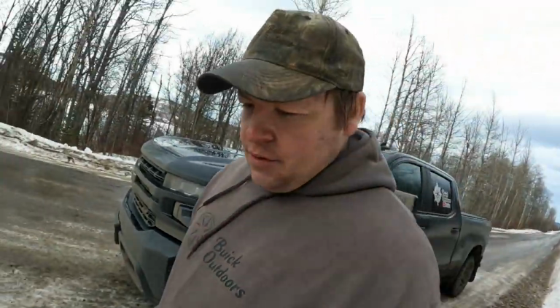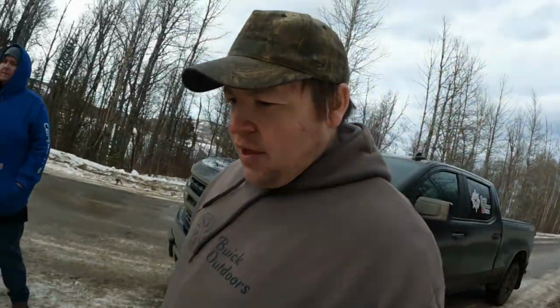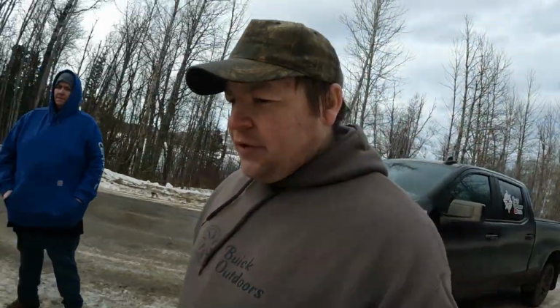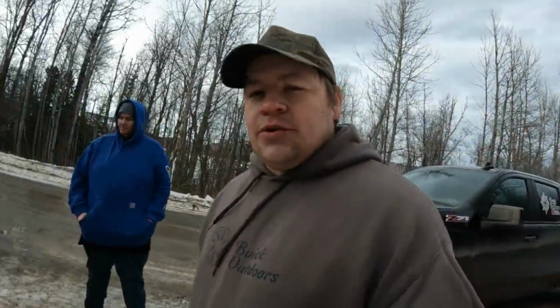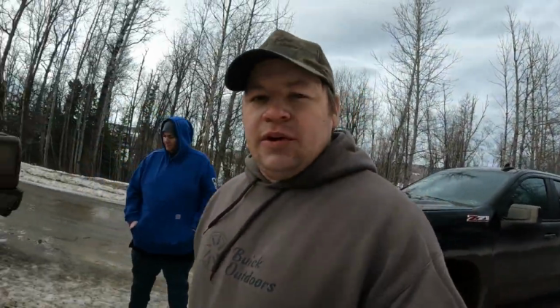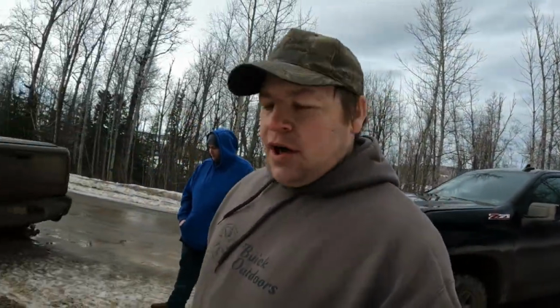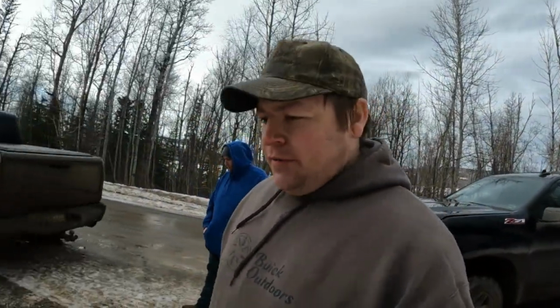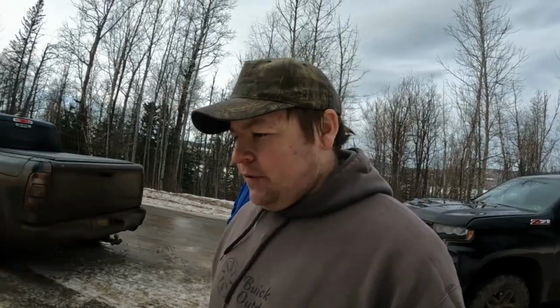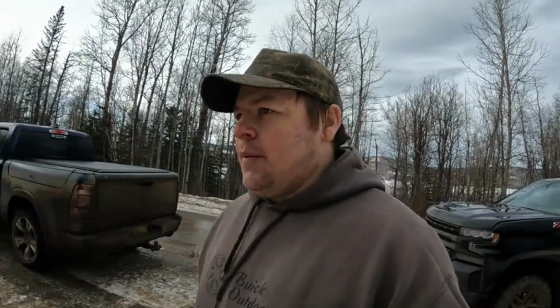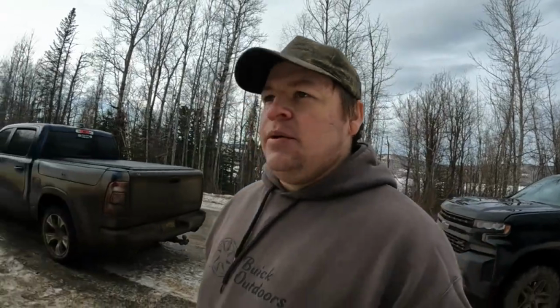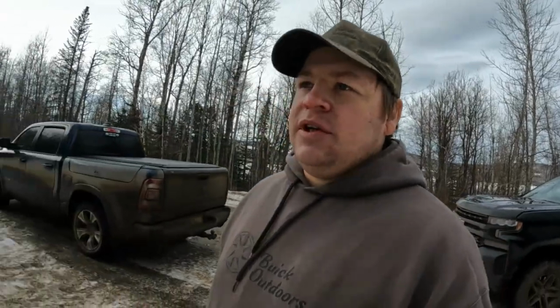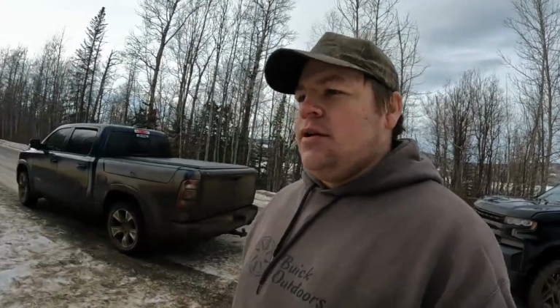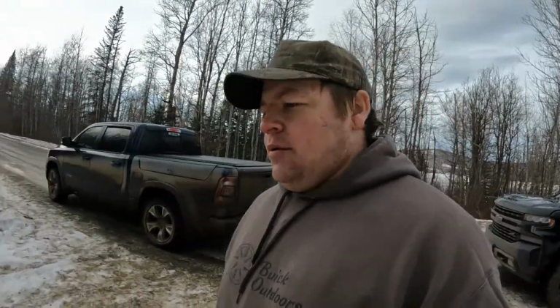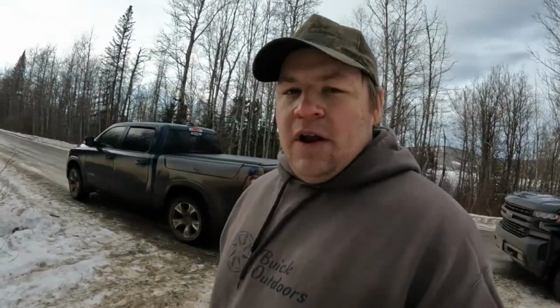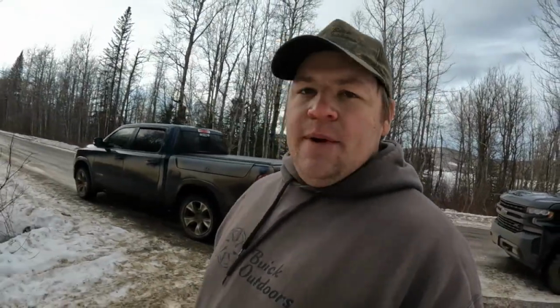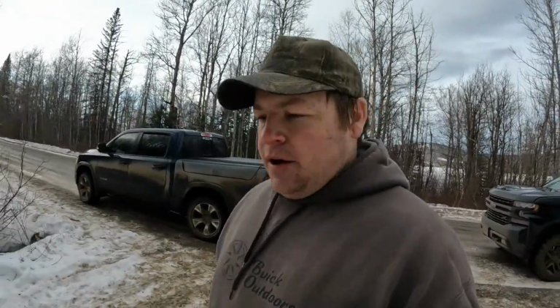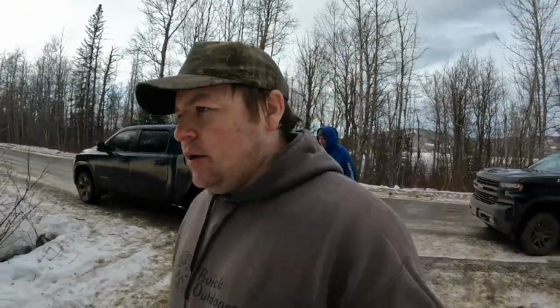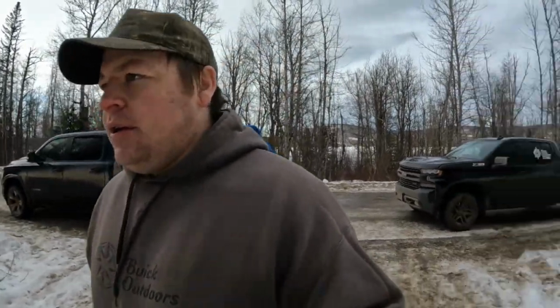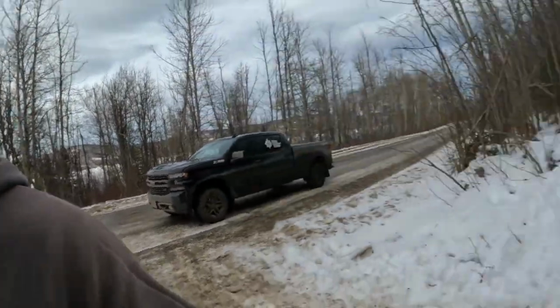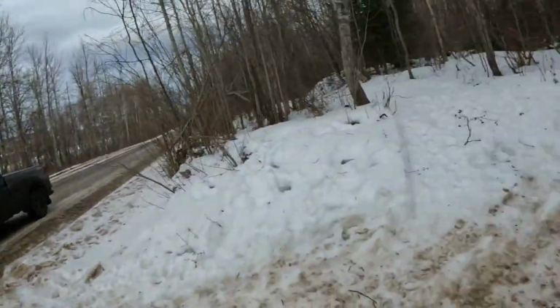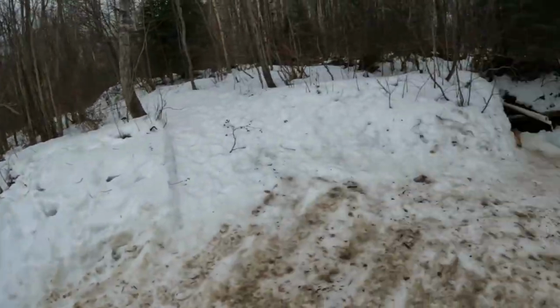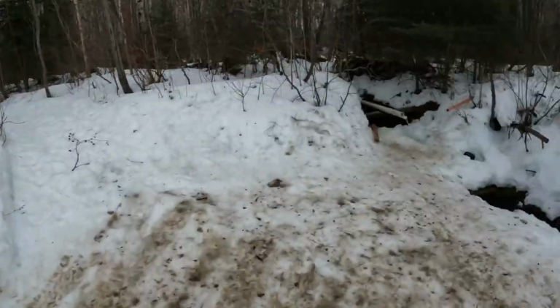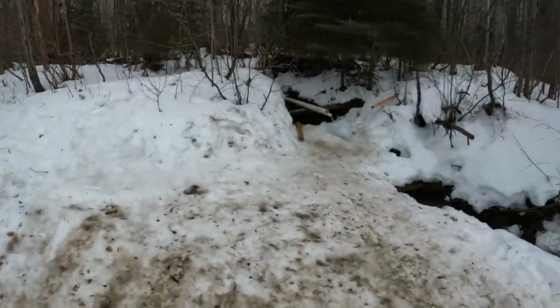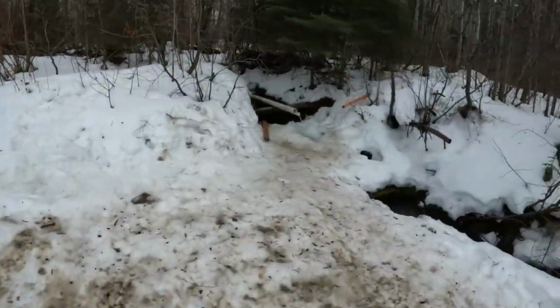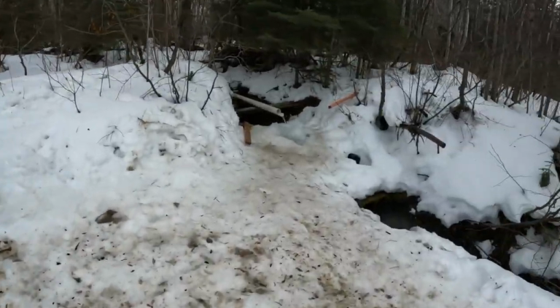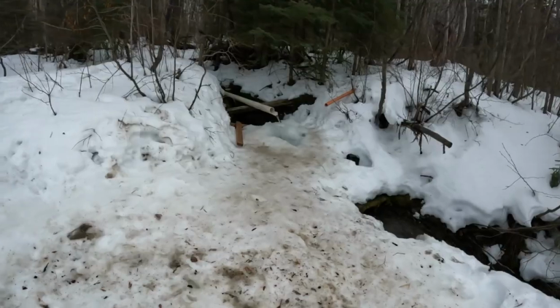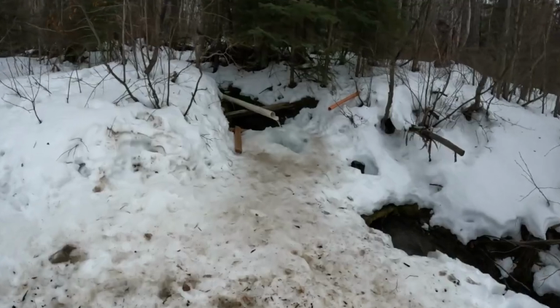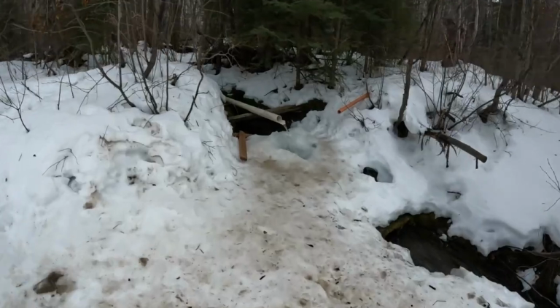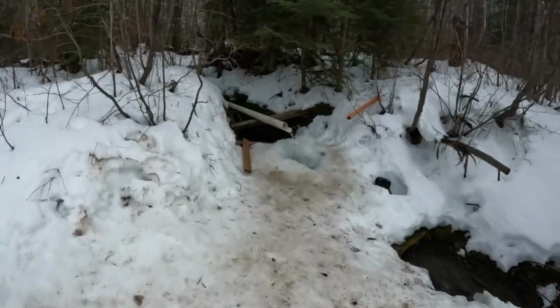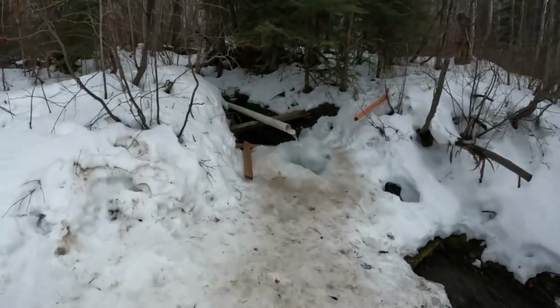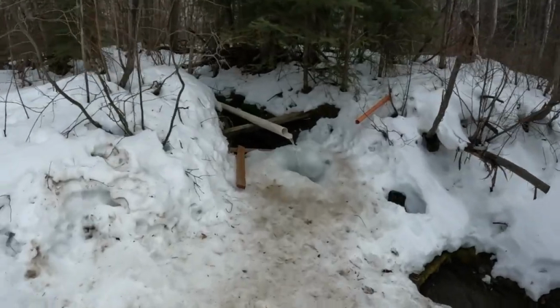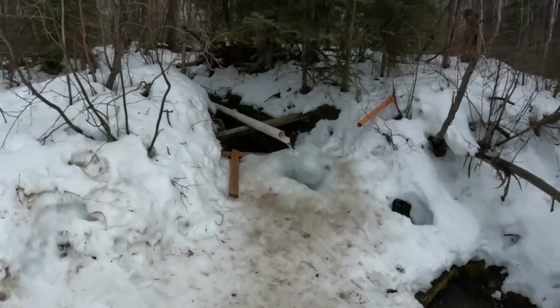Well, after a short little drive from the house here, we finally made it to the nice little spring that's coming out of the side of the hill here.